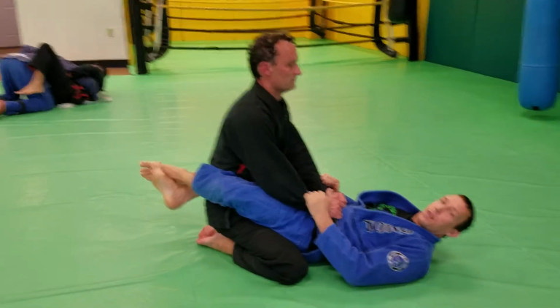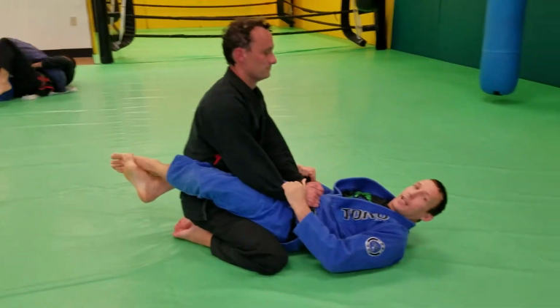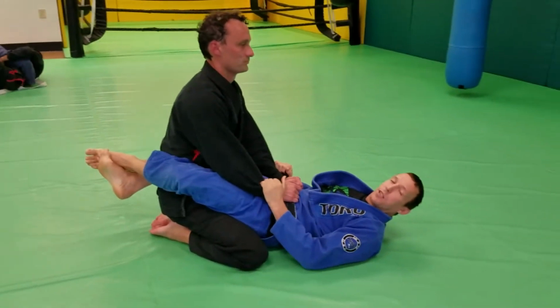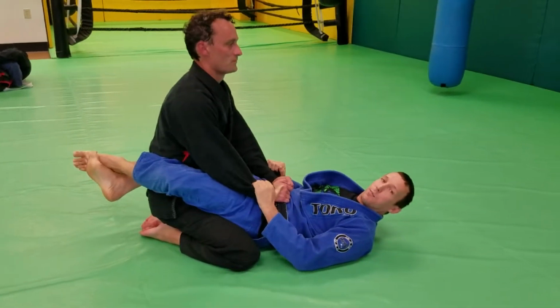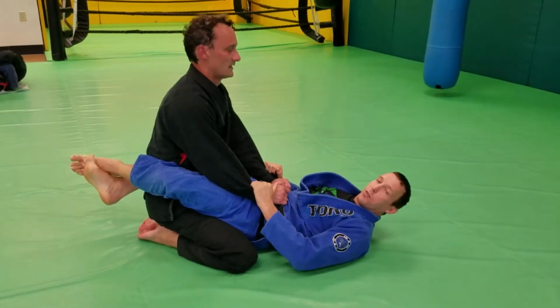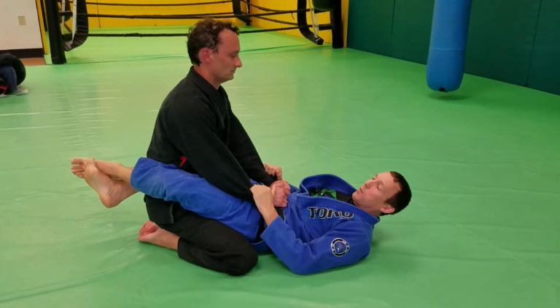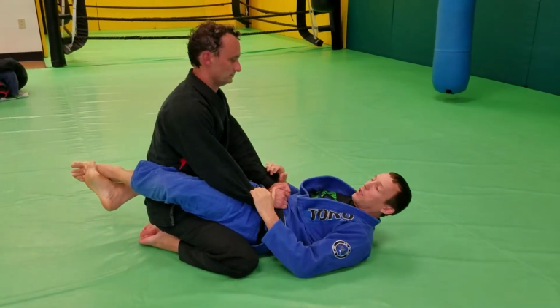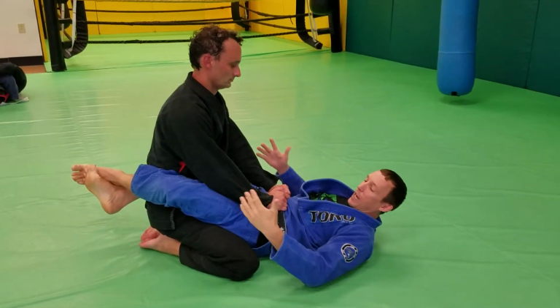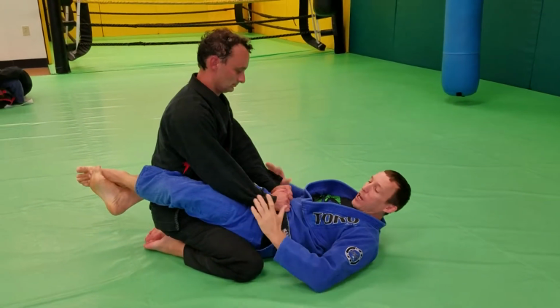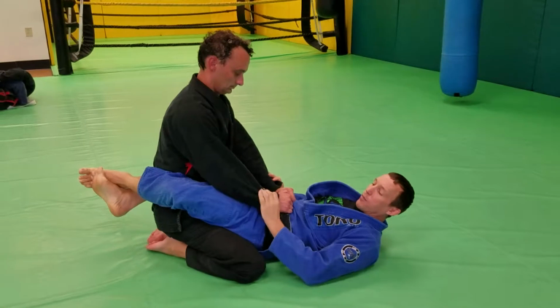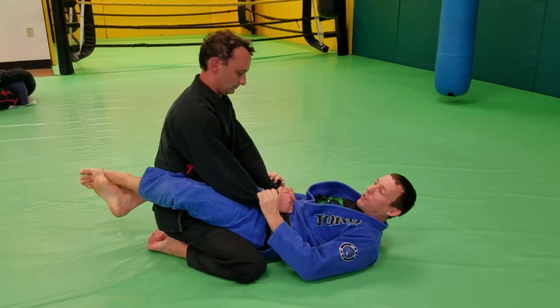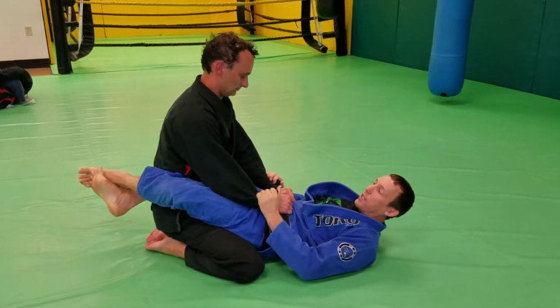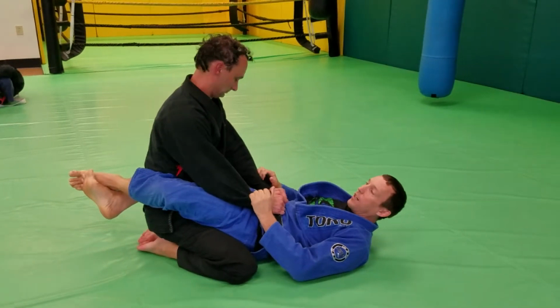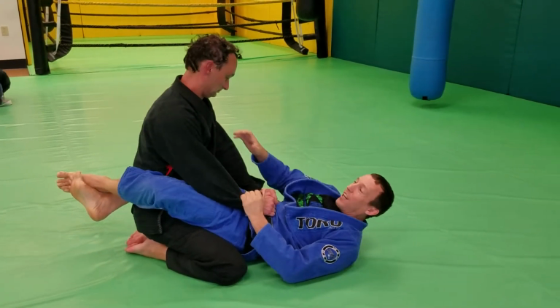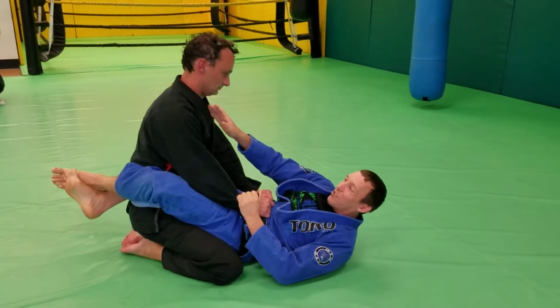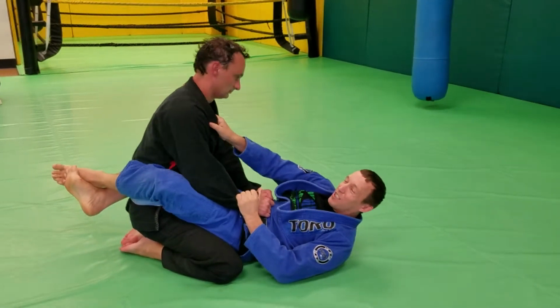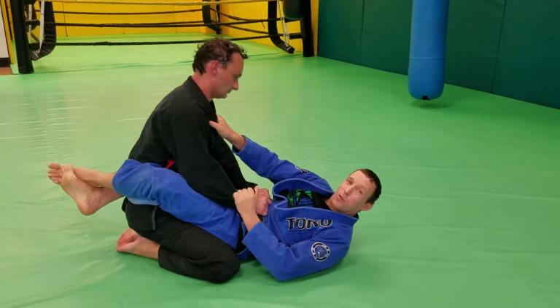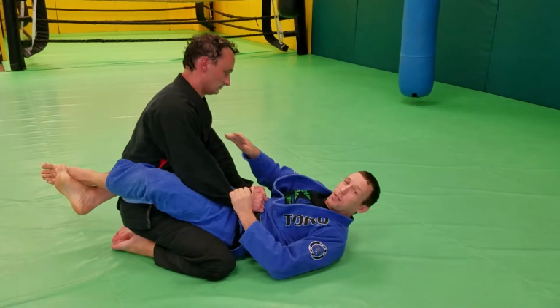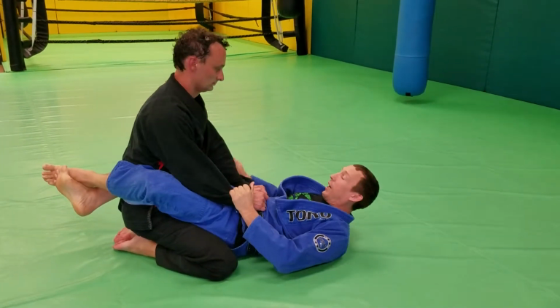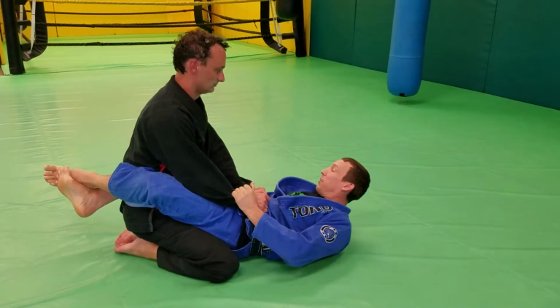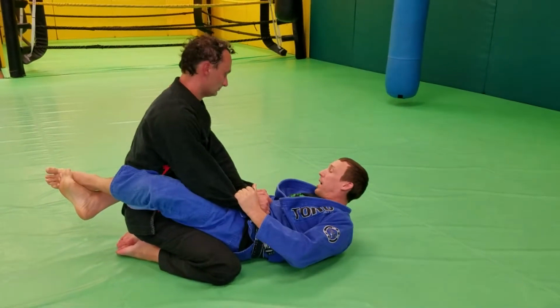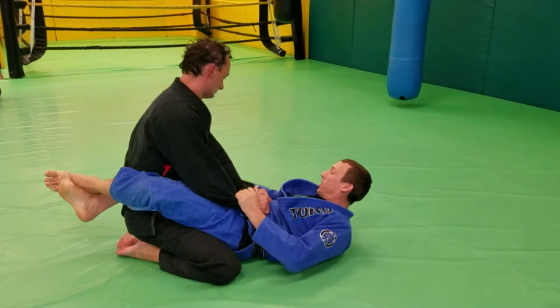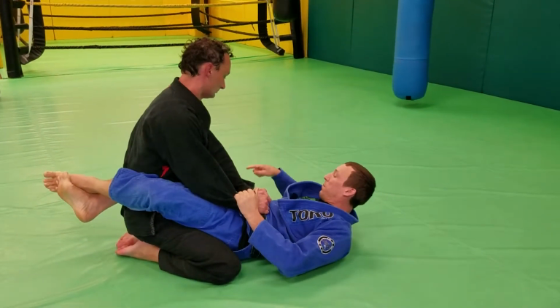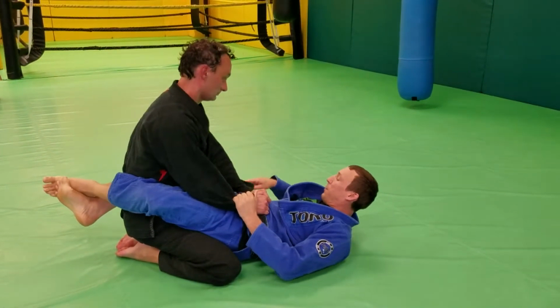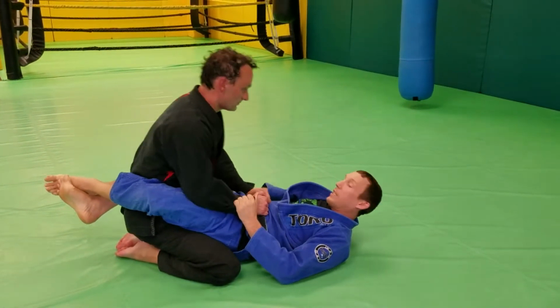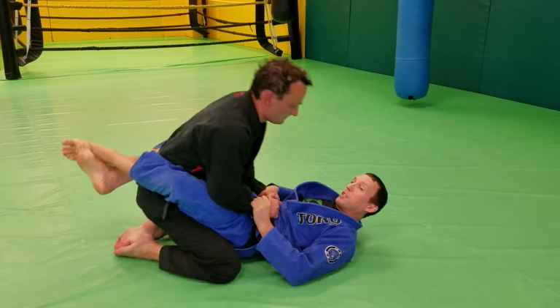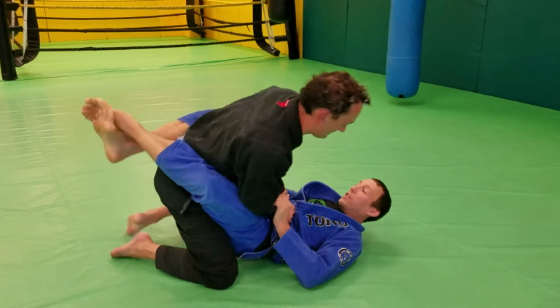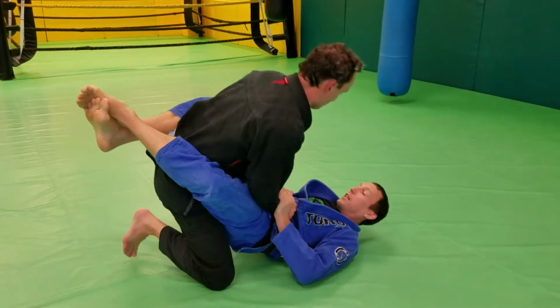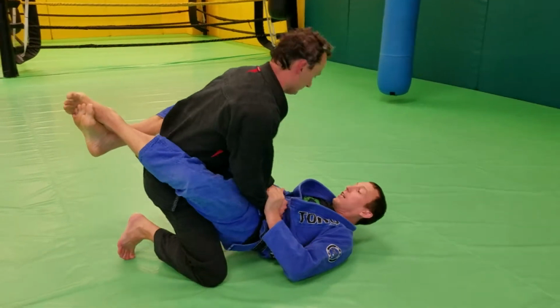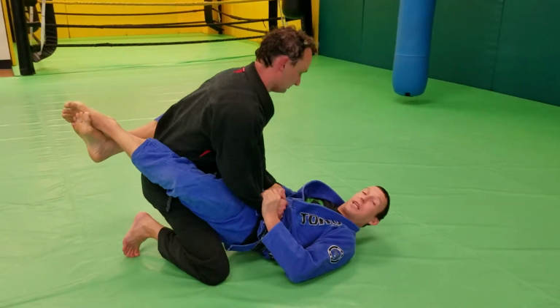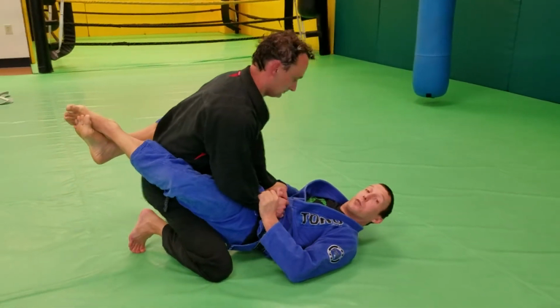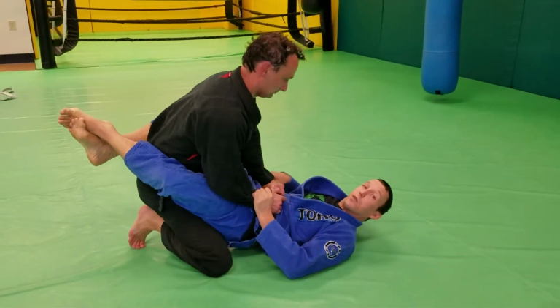Alright guys, we're going to do the pendulum sweep here. I have Ashley in my closed guard. I can do the scissor sweep, I can do the zonji sweep, but if he steps his far side leg up I can't do either one.